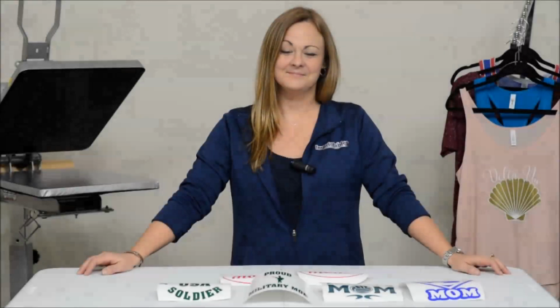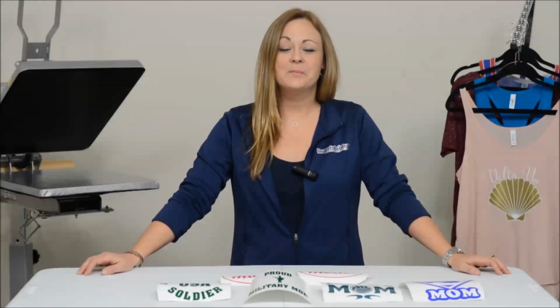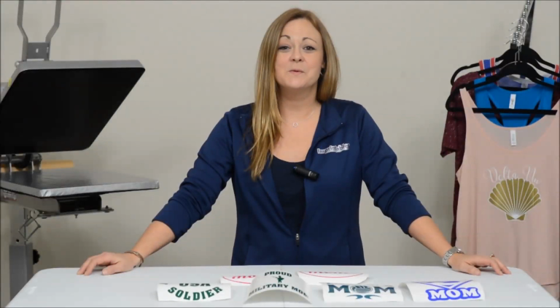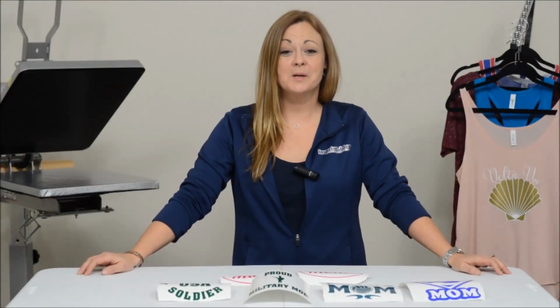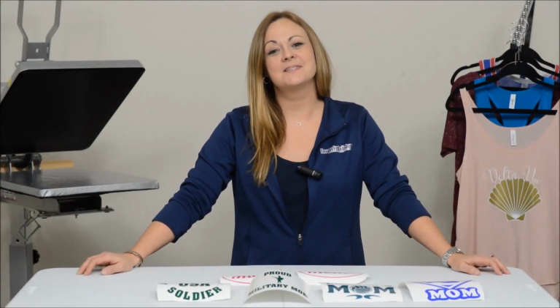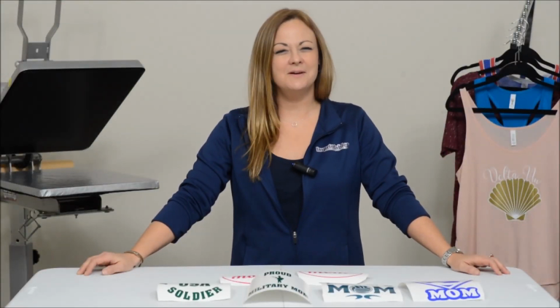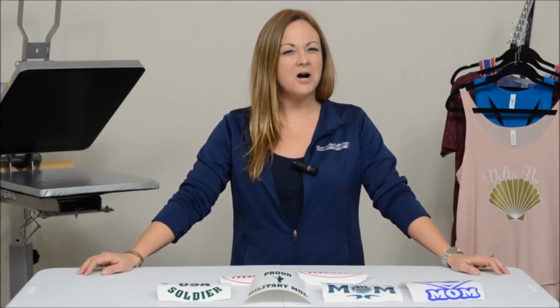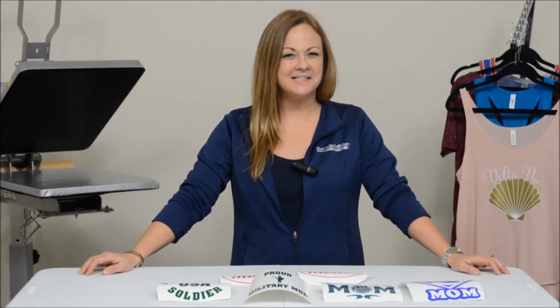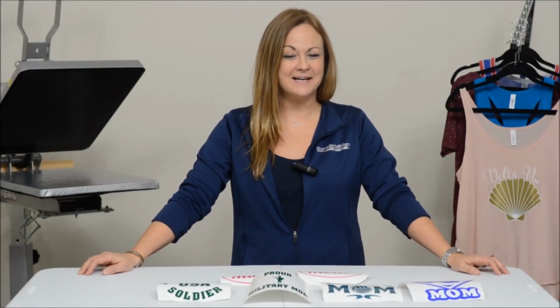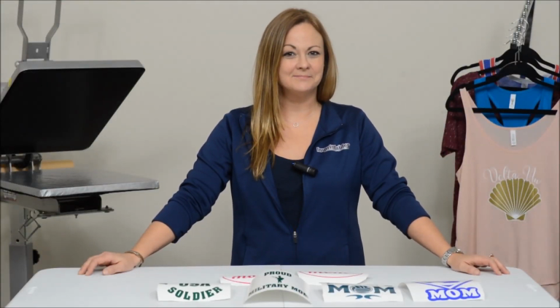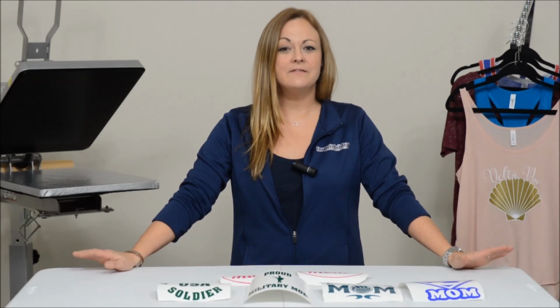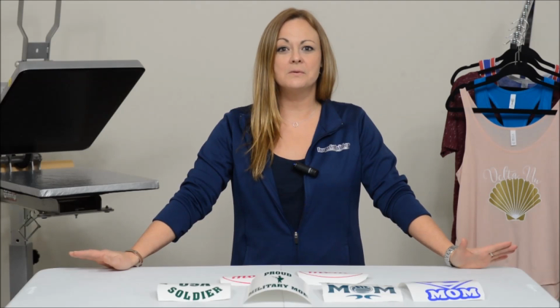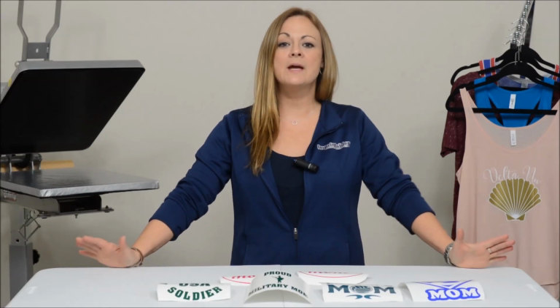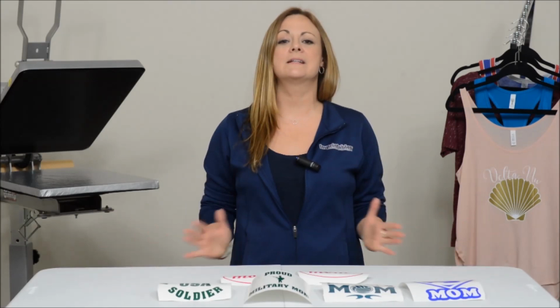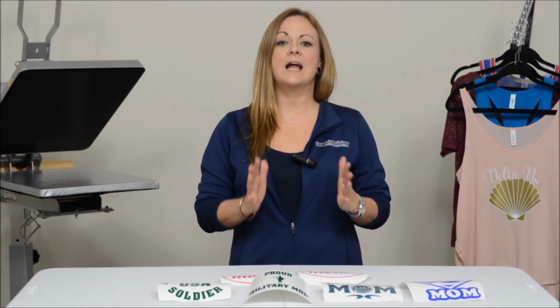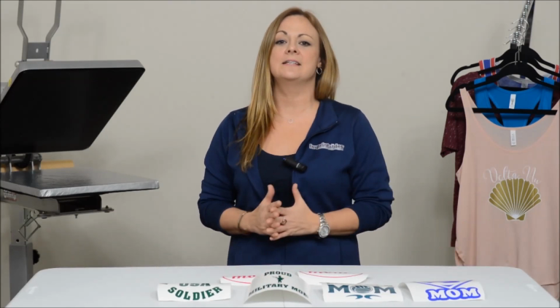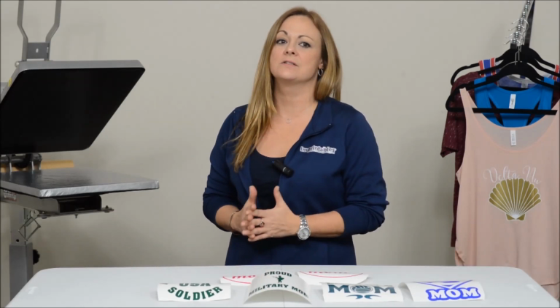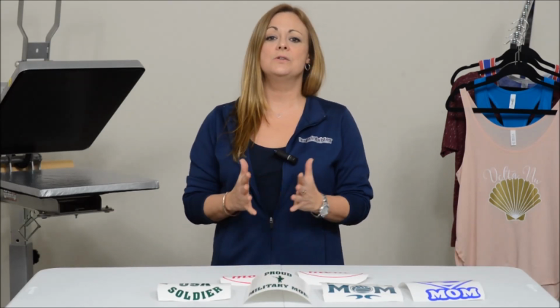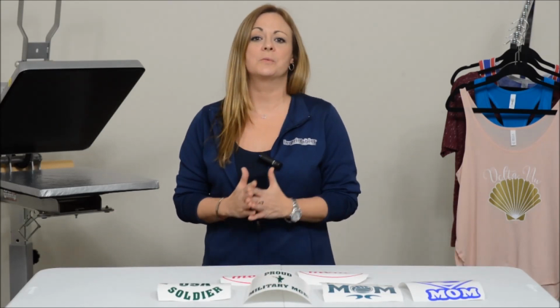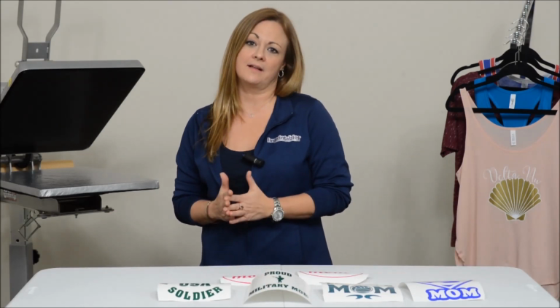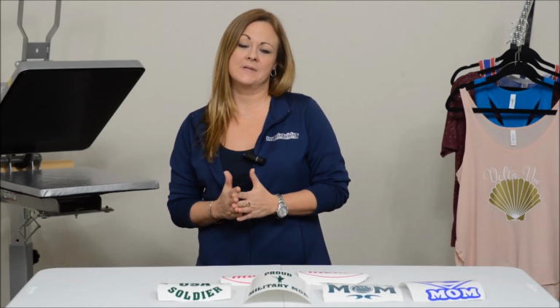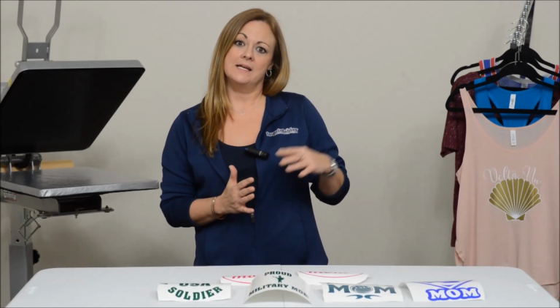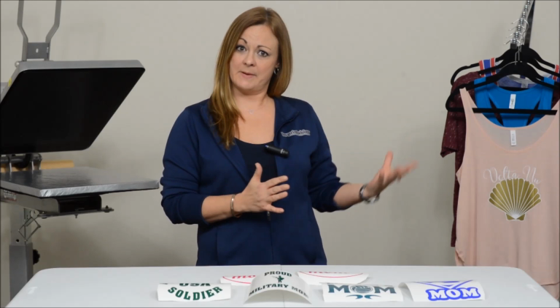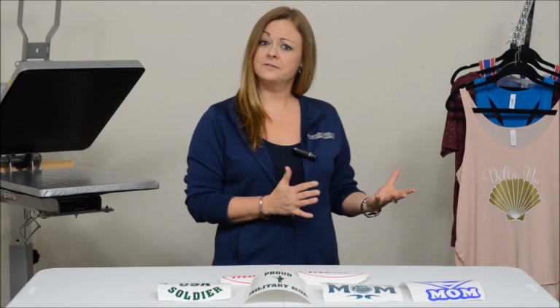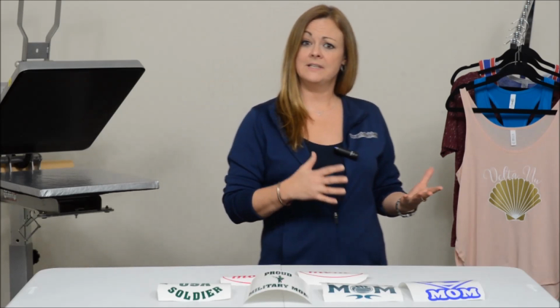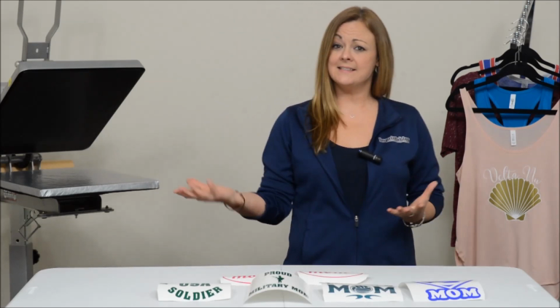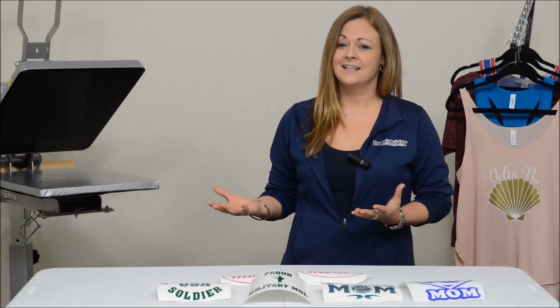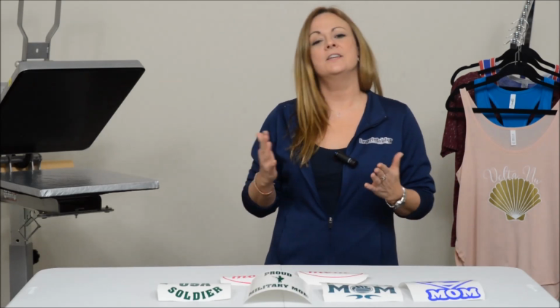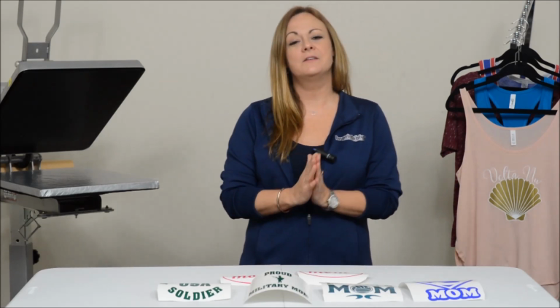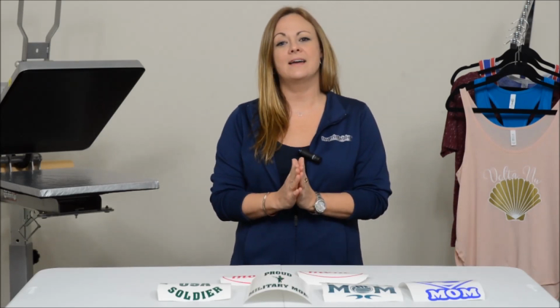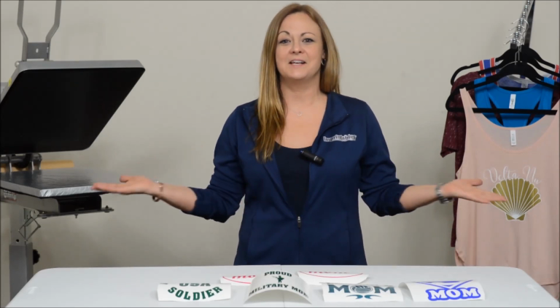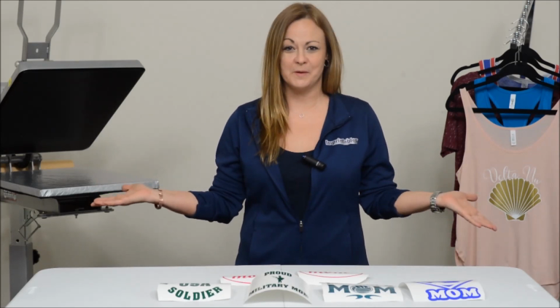Hi, I'm Brandy with Imprintables. Do you offer decals now? If you don't, you may want to consider adding decals to your current product line. It's inexpensive, it's easy, and you don't have to buy any new equipment.